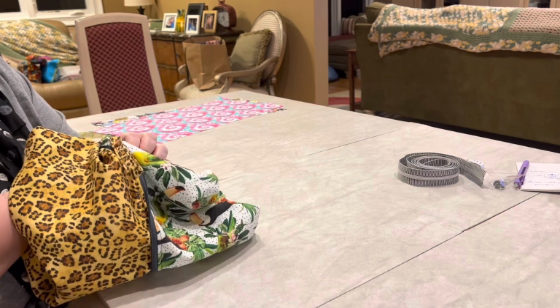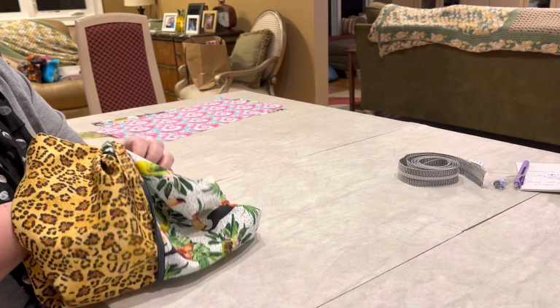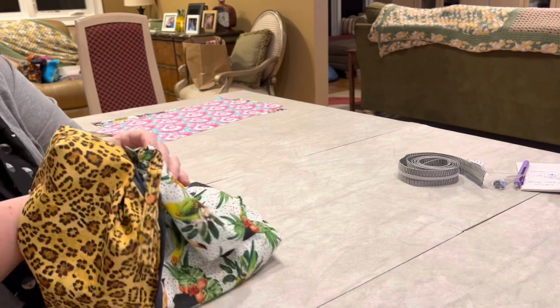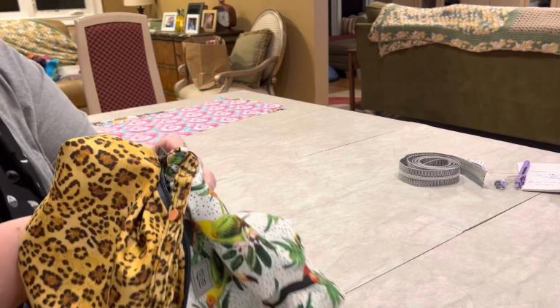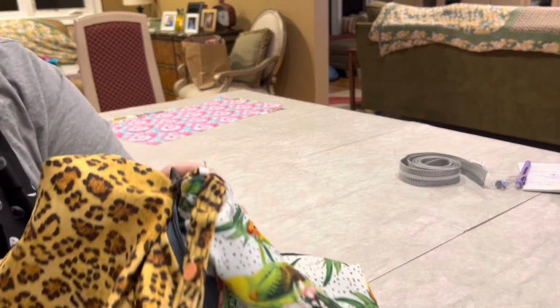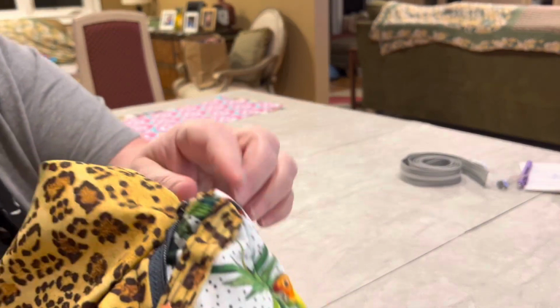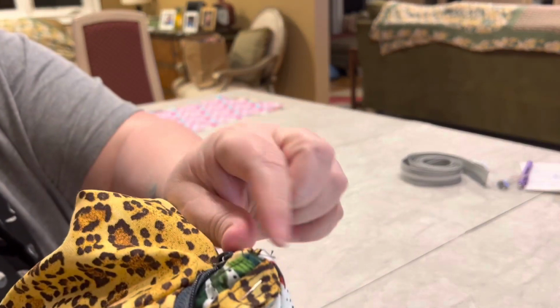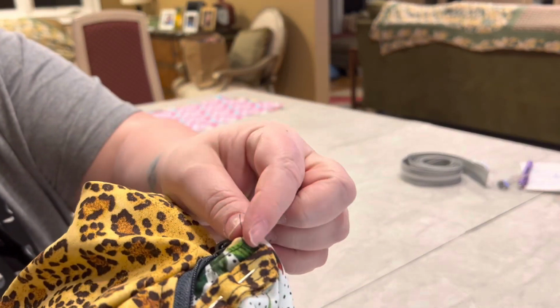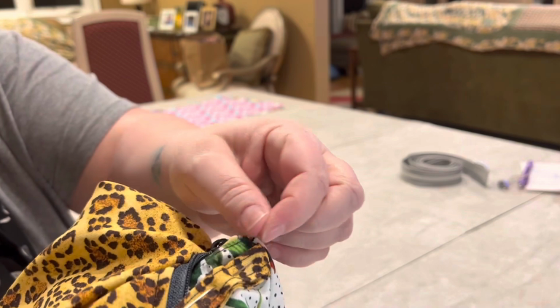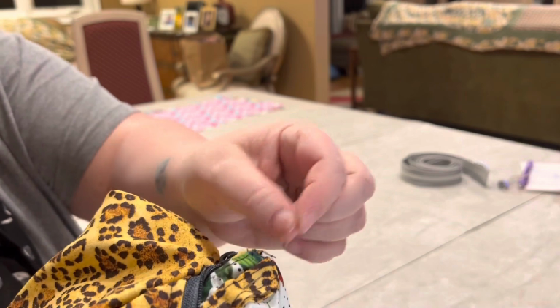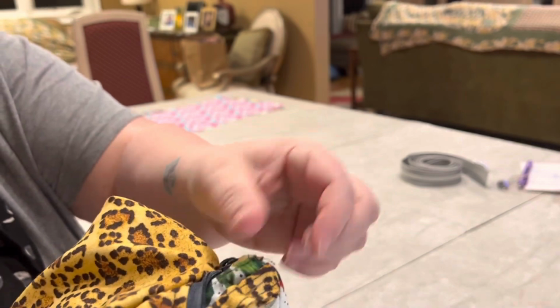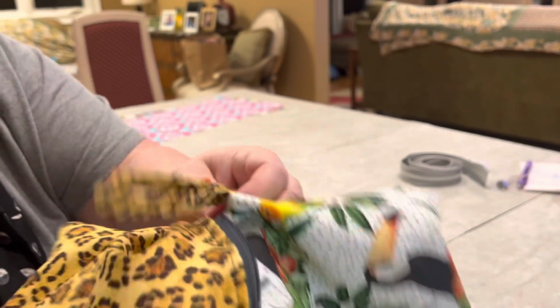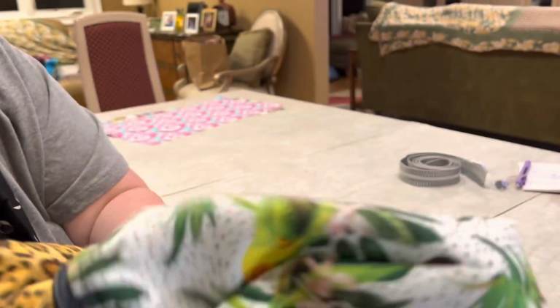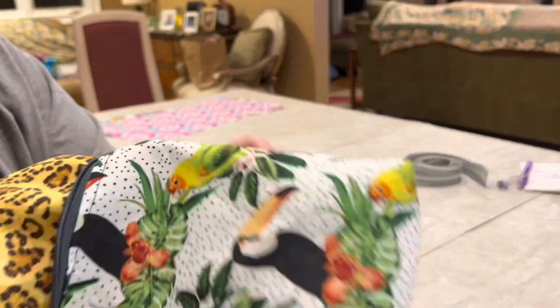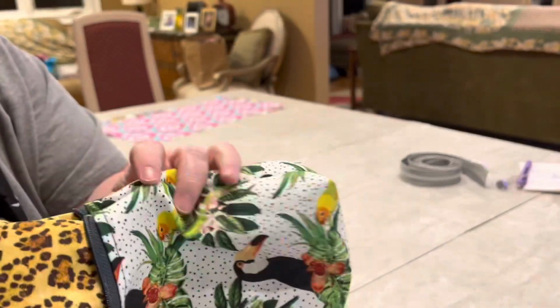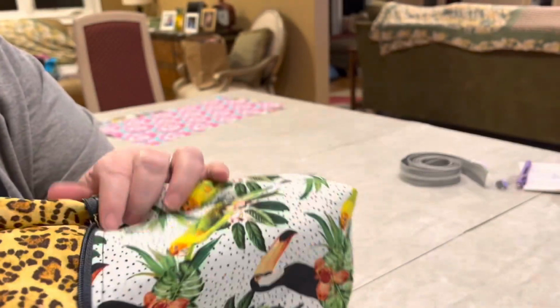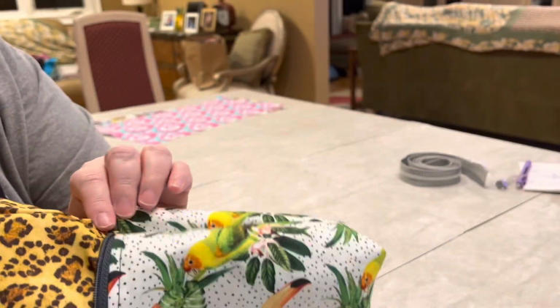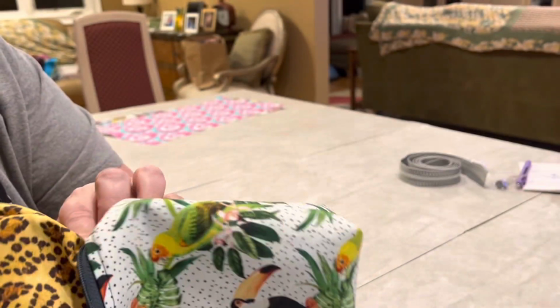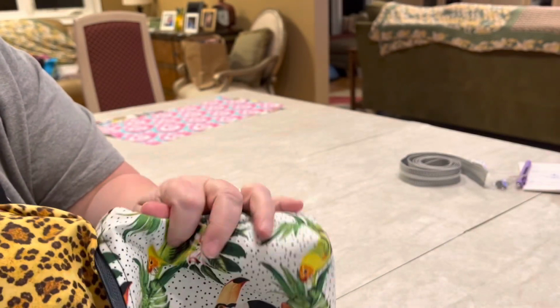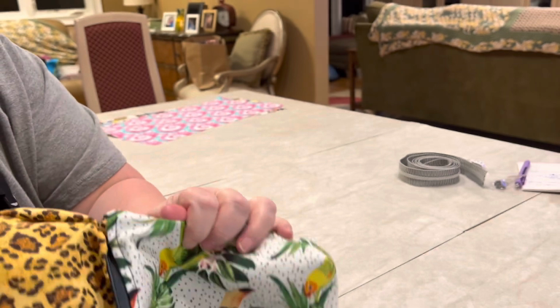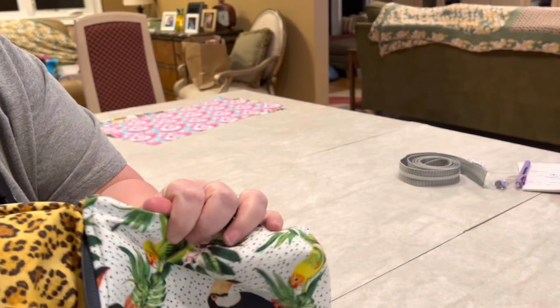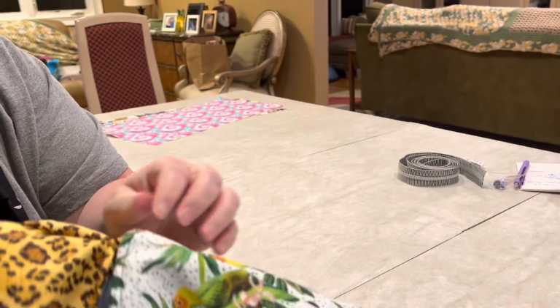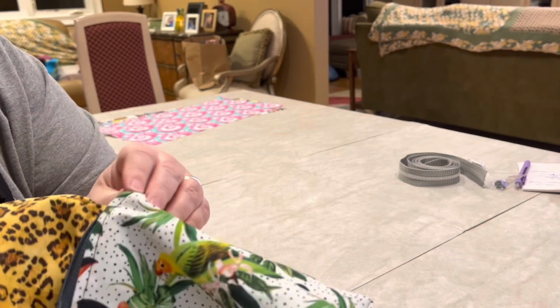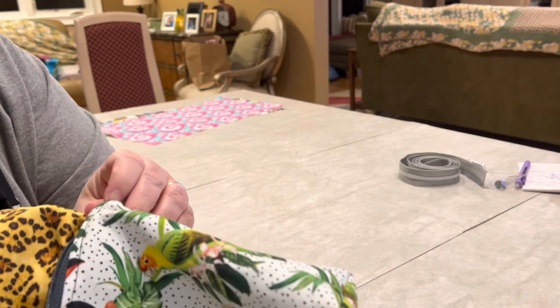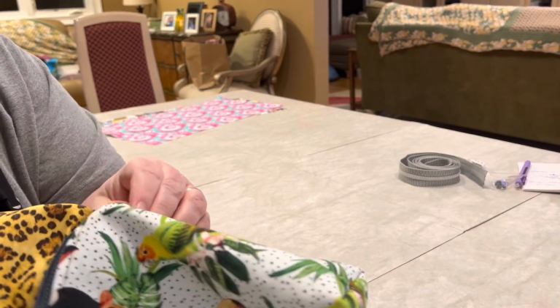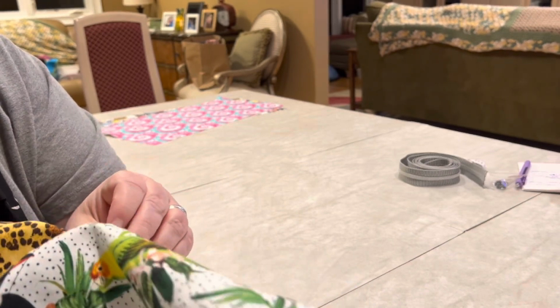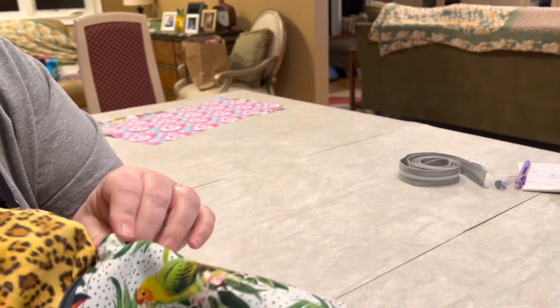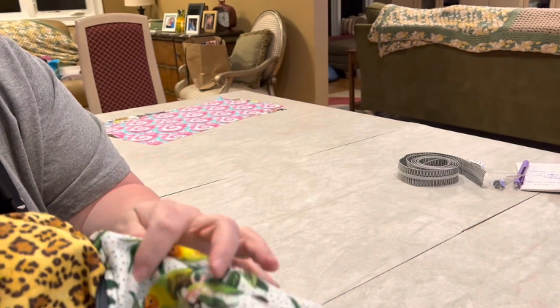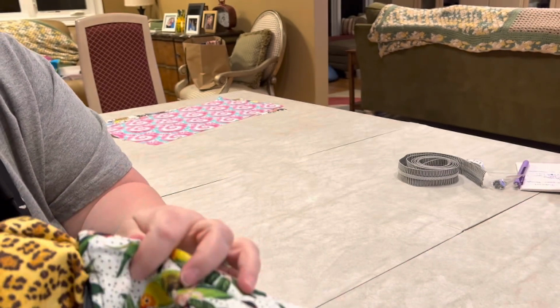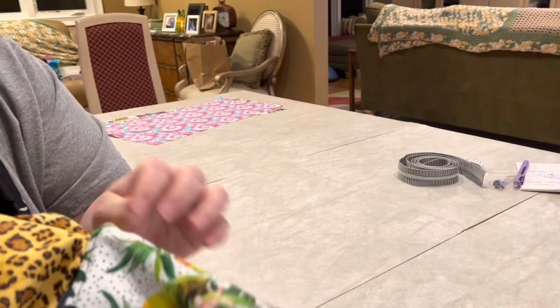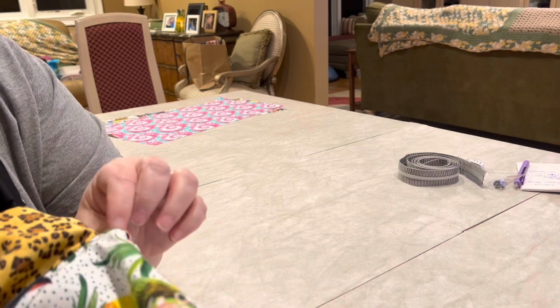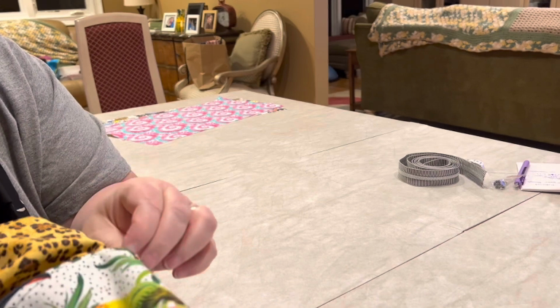I should have sewn further. Can you see that? You can see my thread. I should have gone further — I should have done a back stitch there. This is what happens when you start and stop again — mistakes get made.